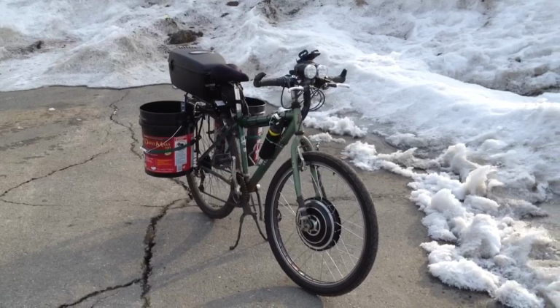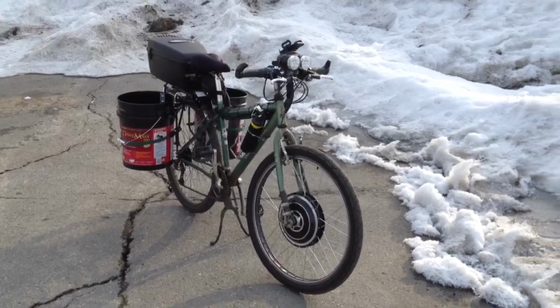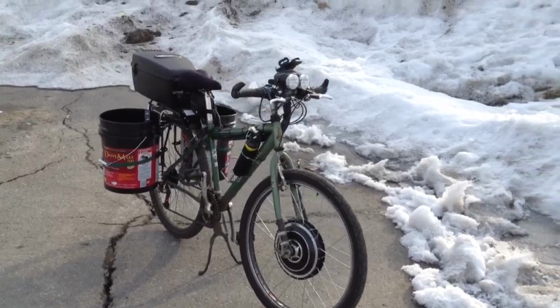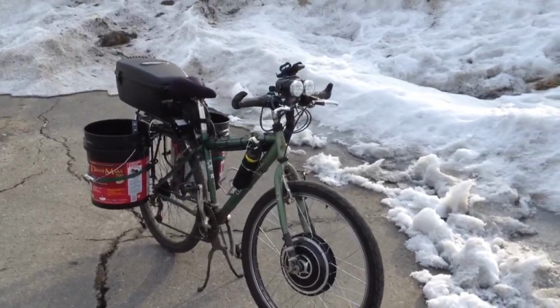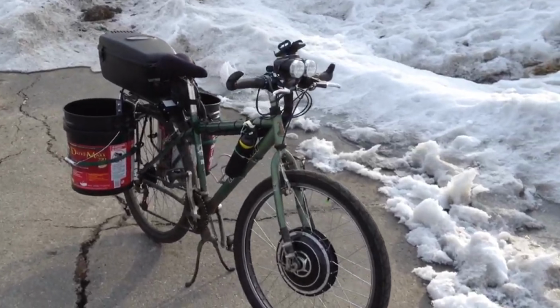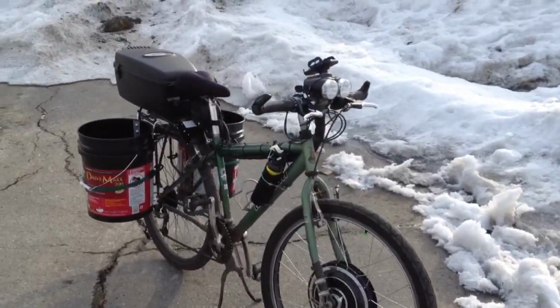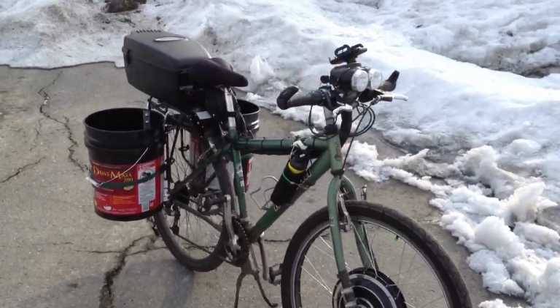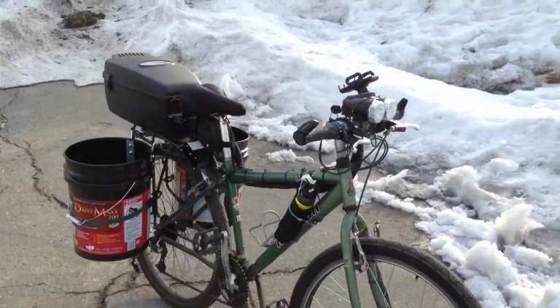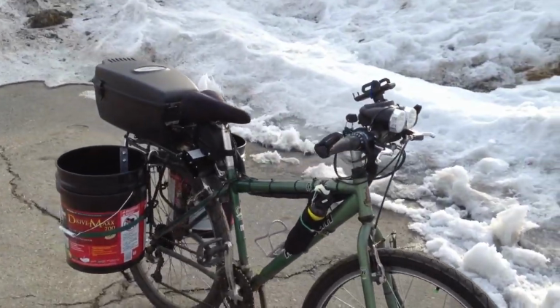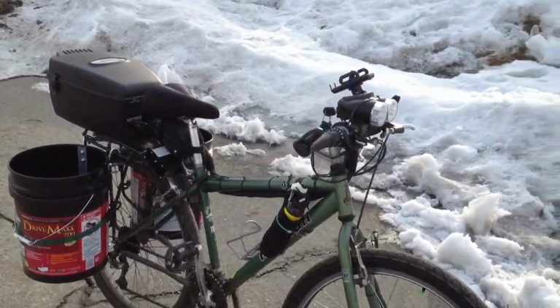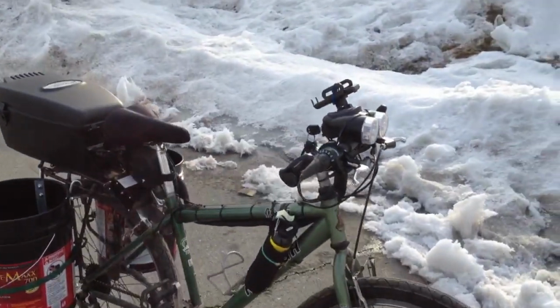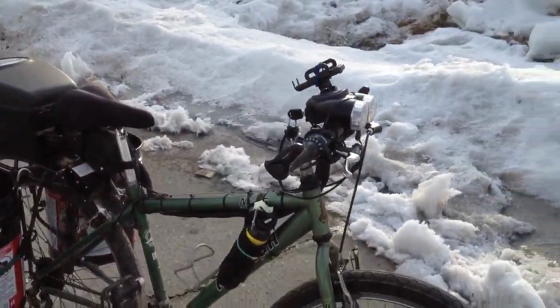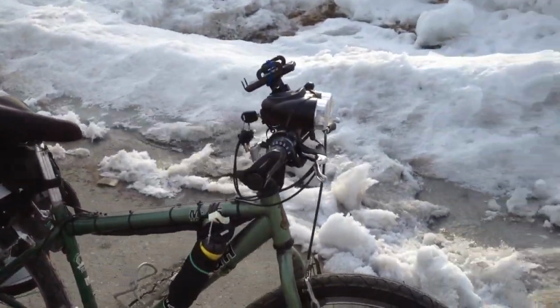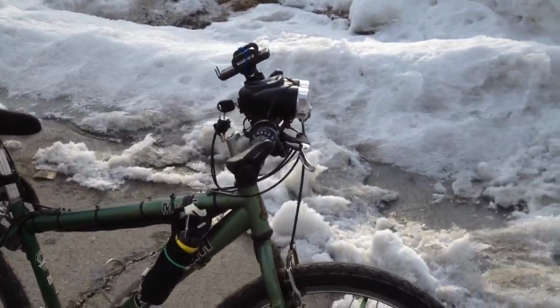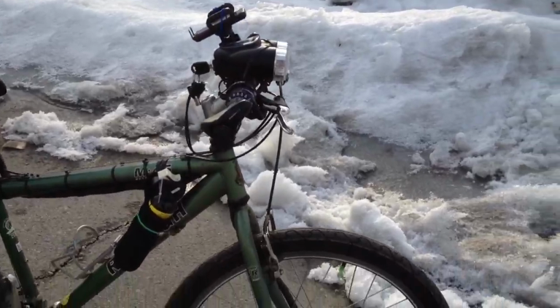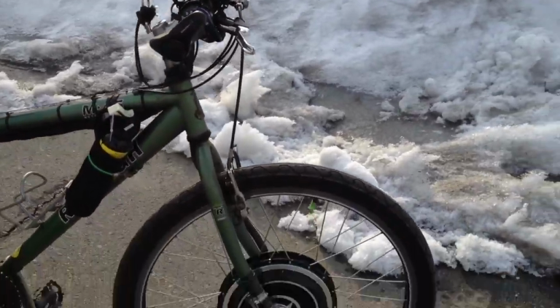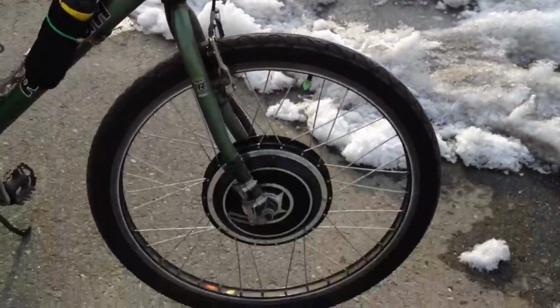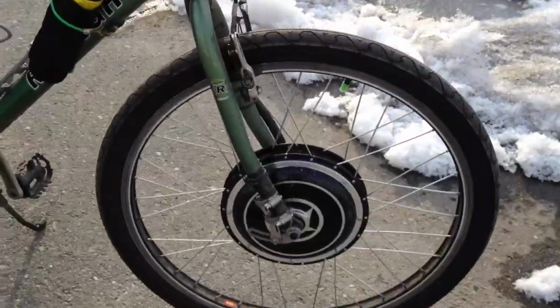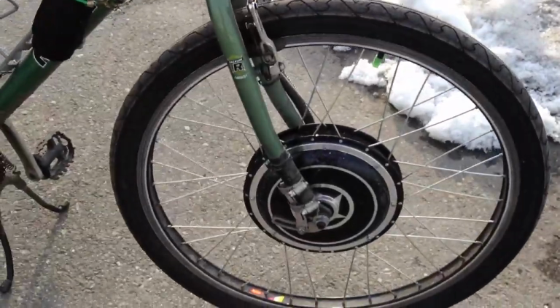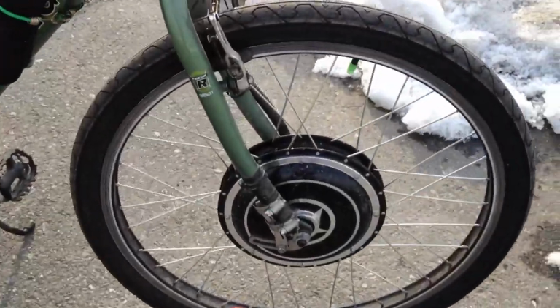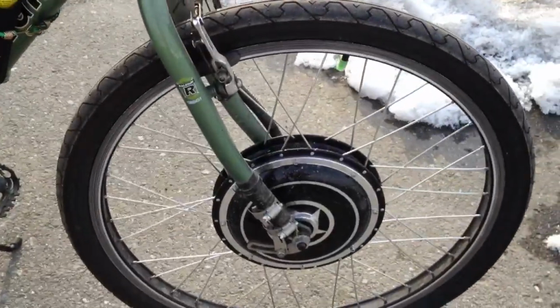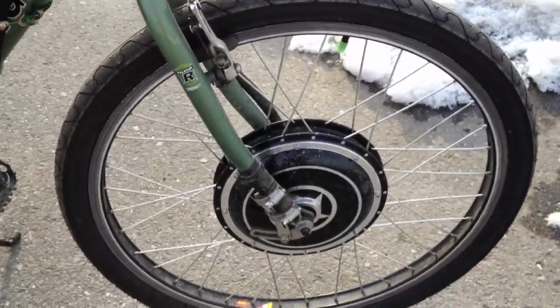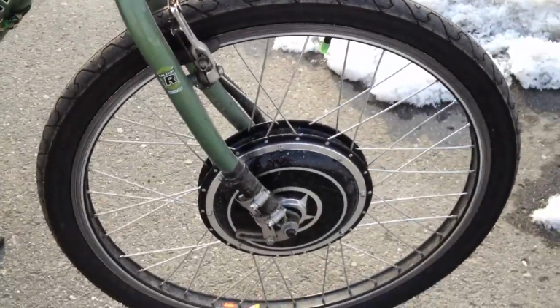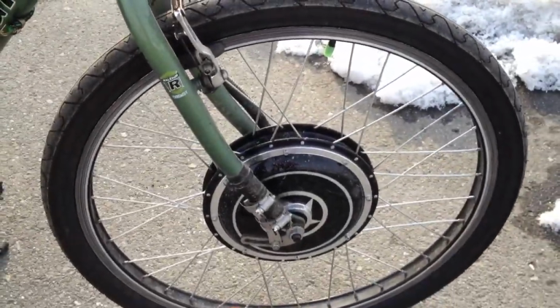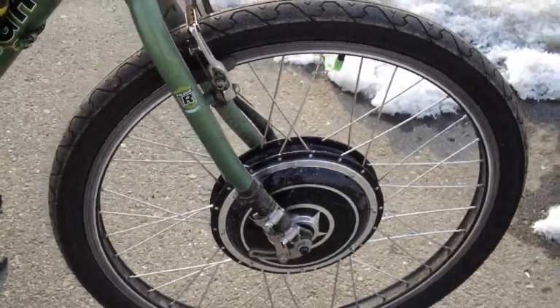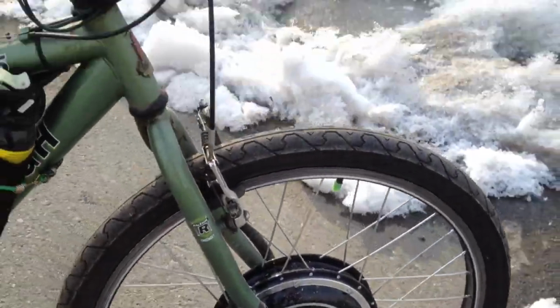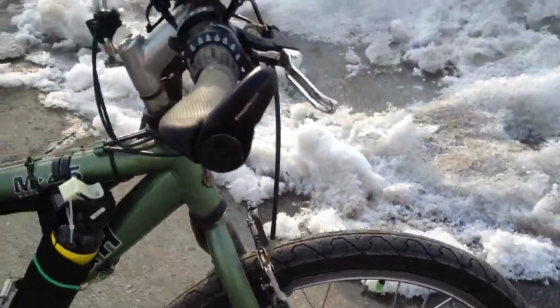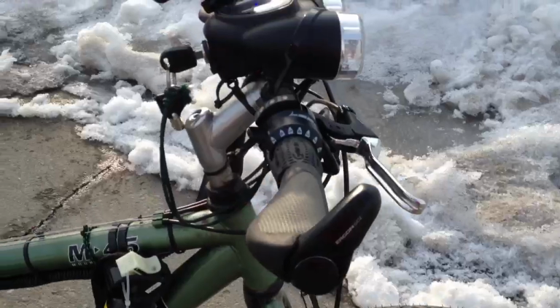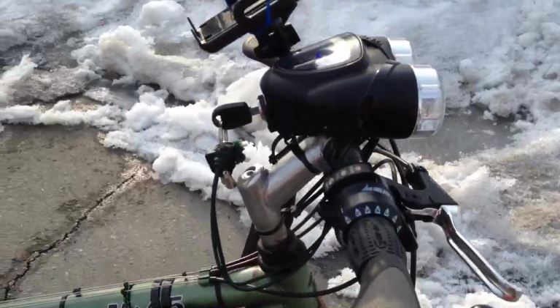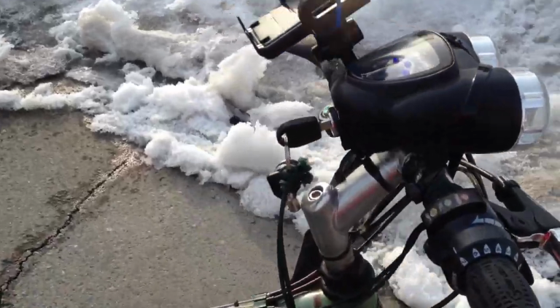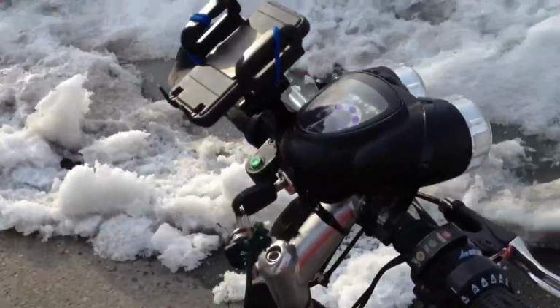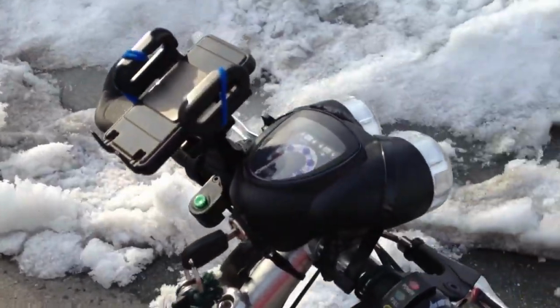Here we are out for a morning ride on one of my e-bikes. Got a front hub motor, 48 volt, 800 Watt.